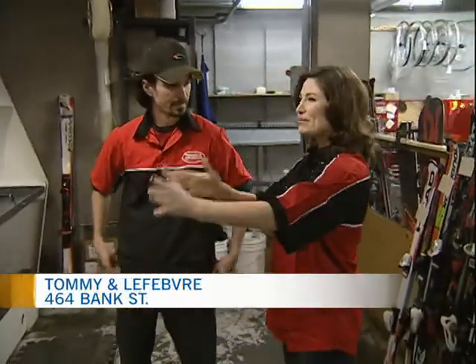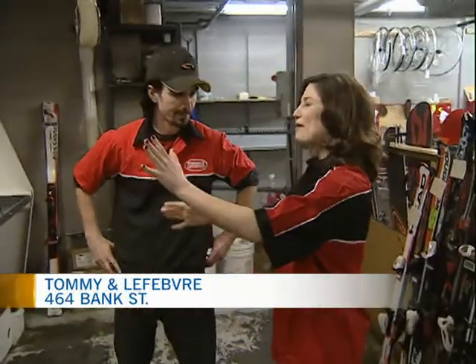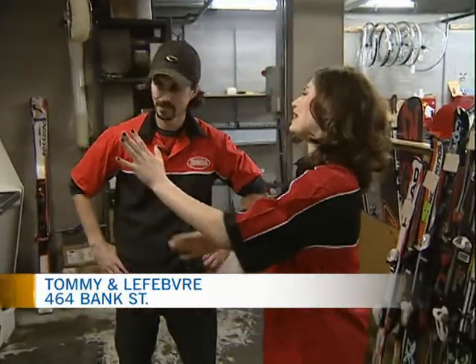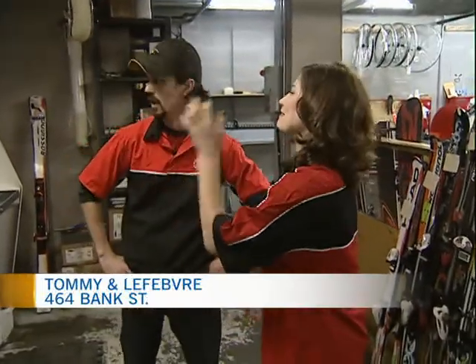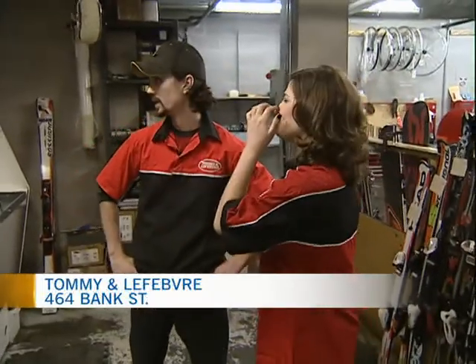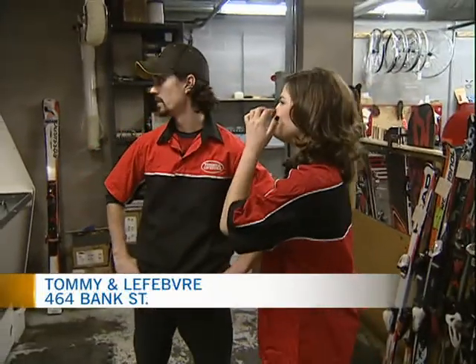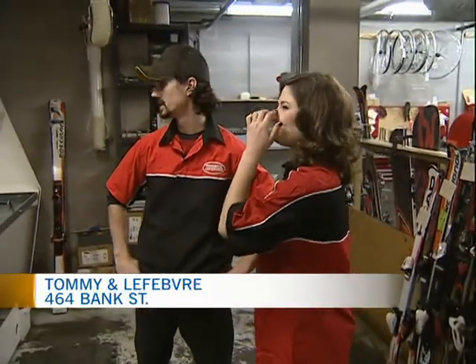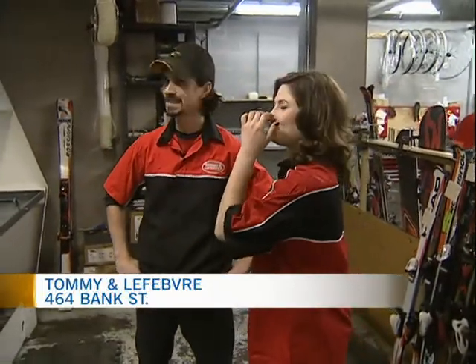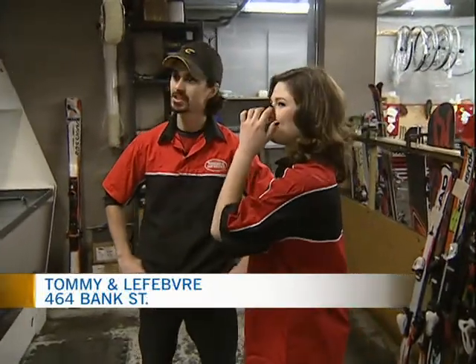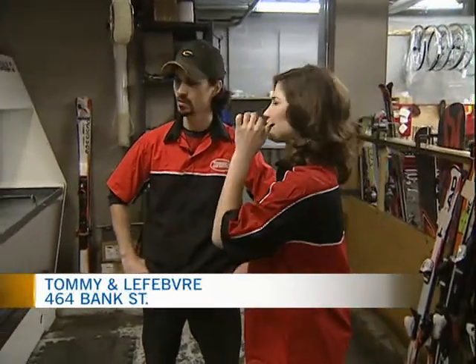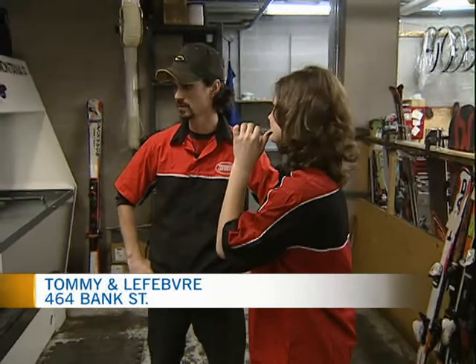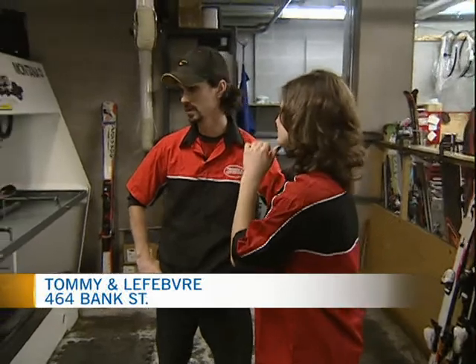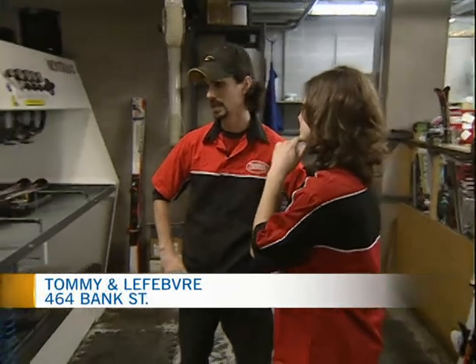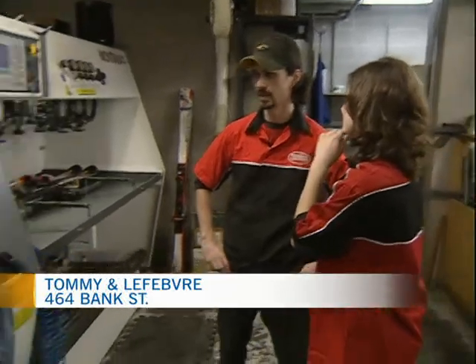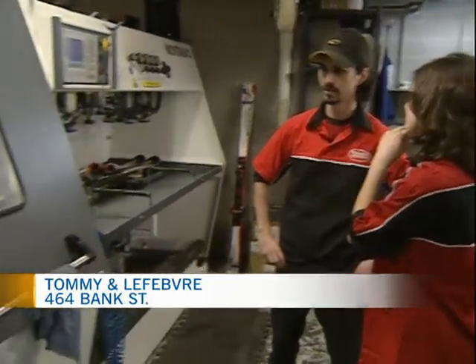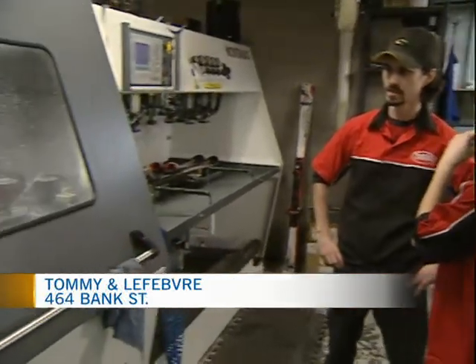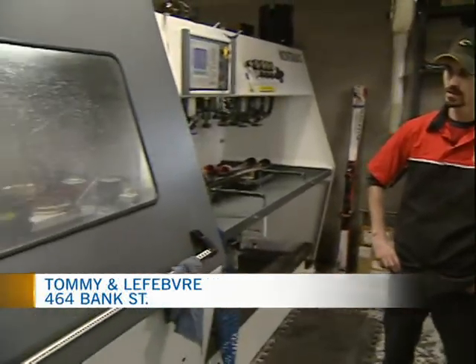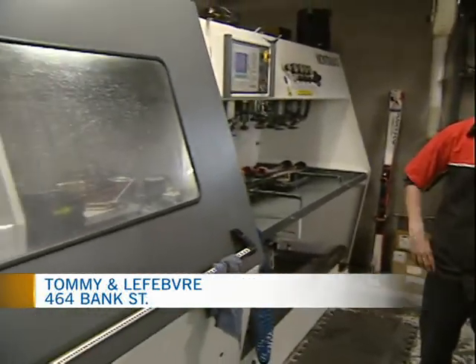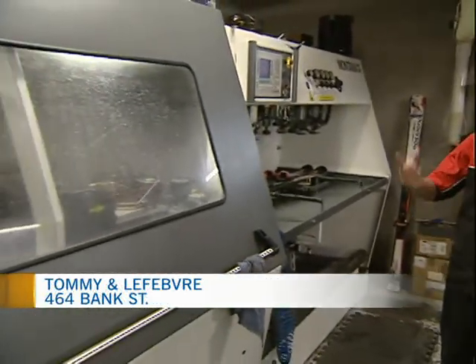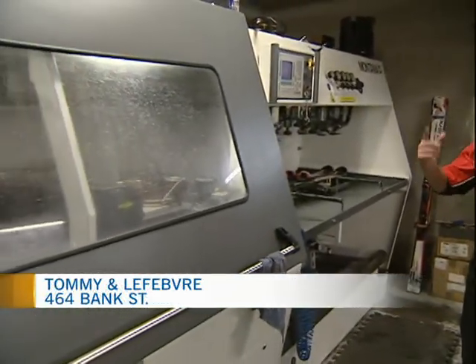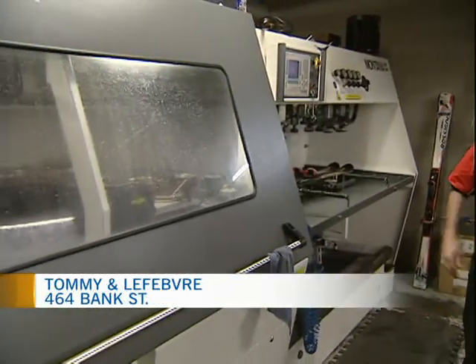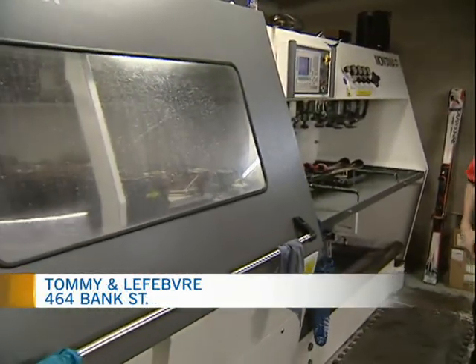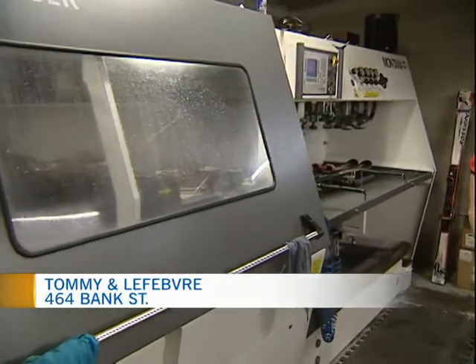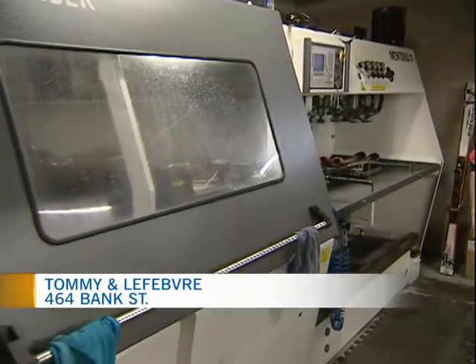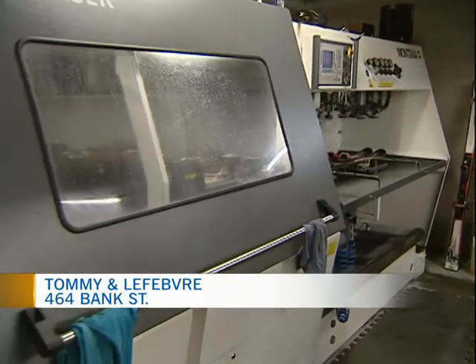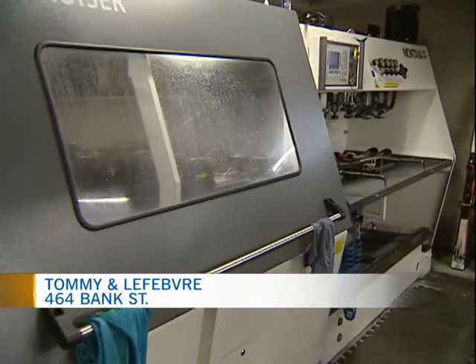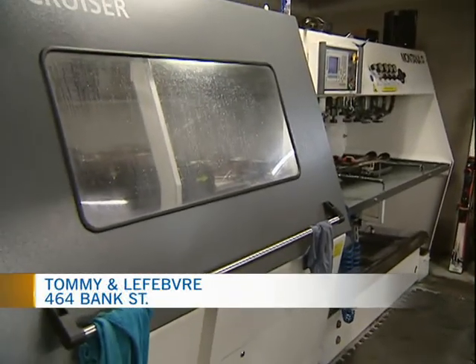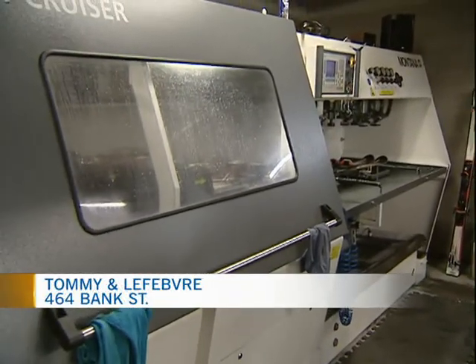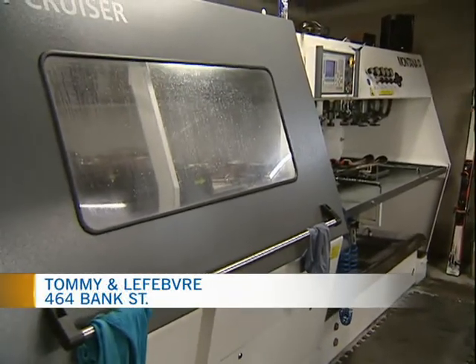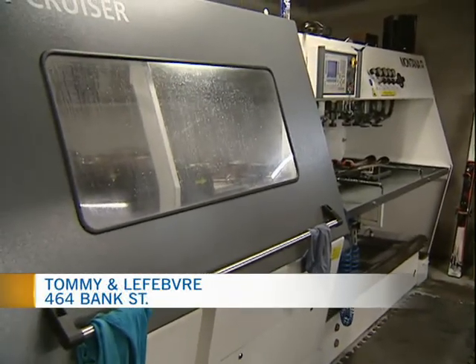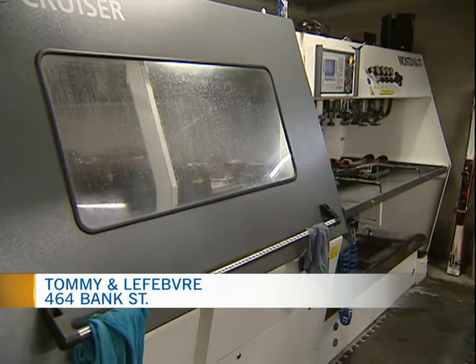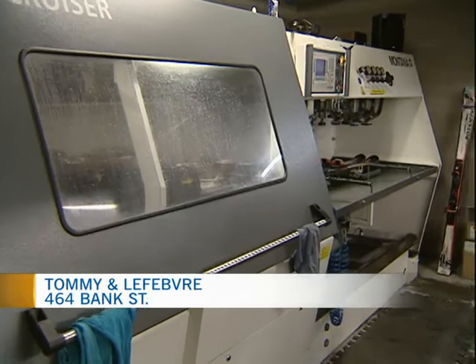What machine are we looking at? We're looking at Montana's Snow Cruiser. We've got full base grinds, sharpened edges — good to go. This is high-tech stuff. Yes, very high-tech.